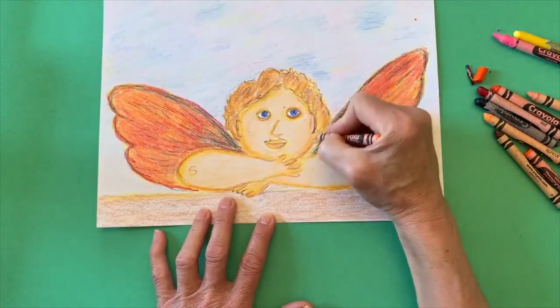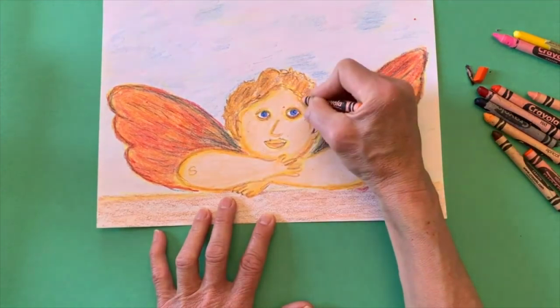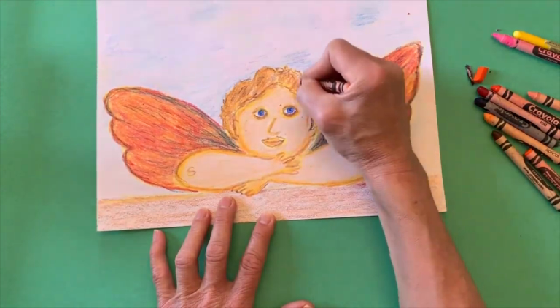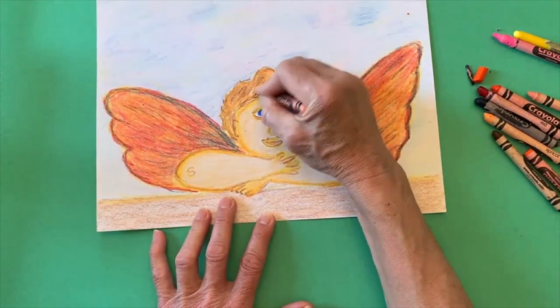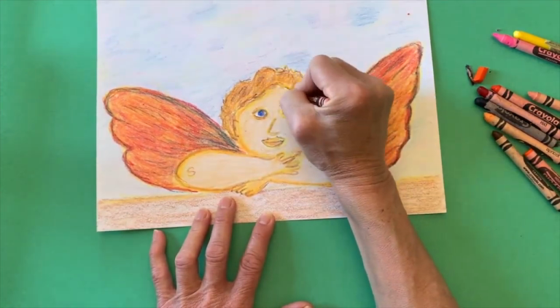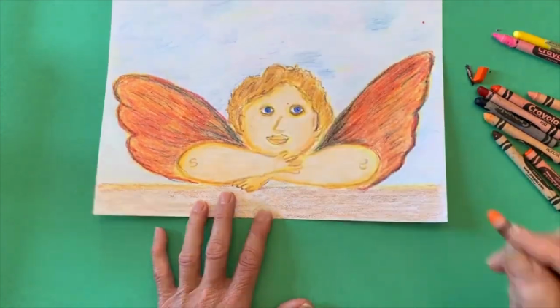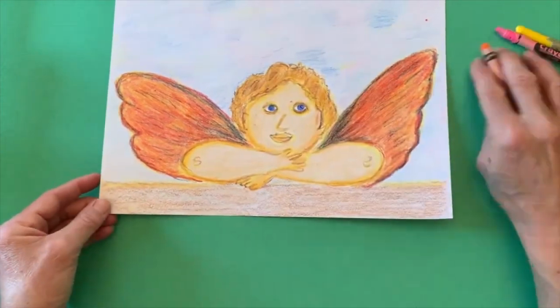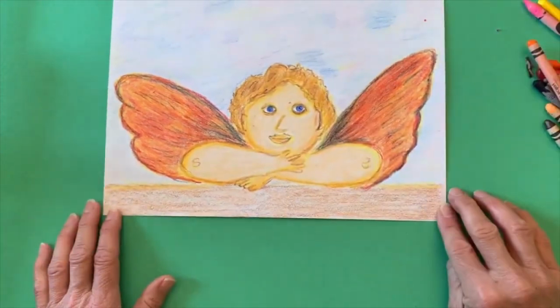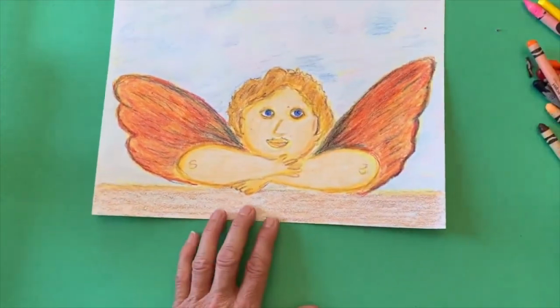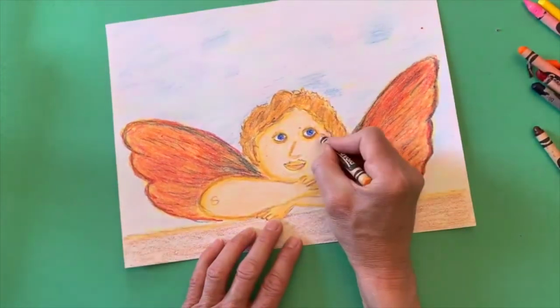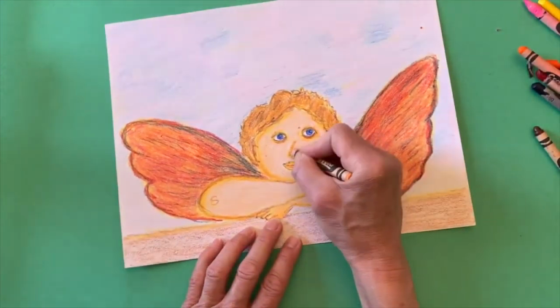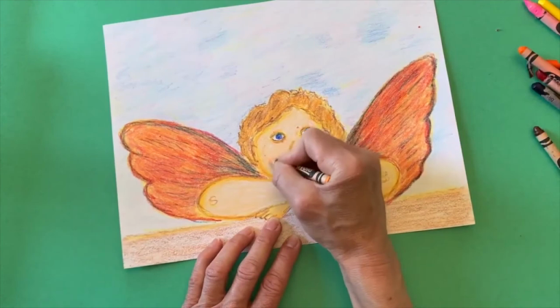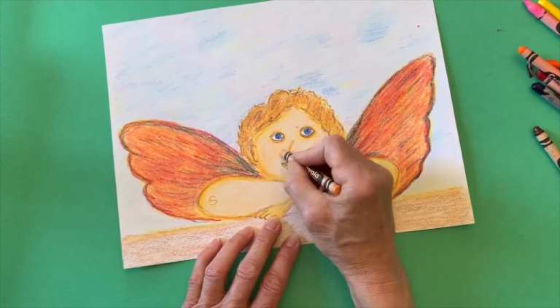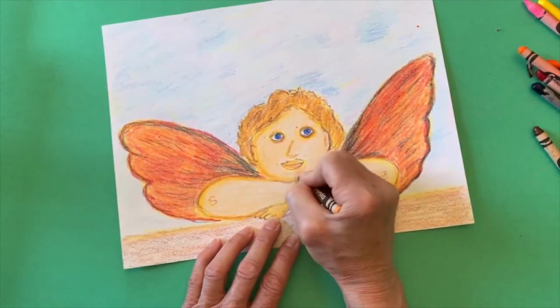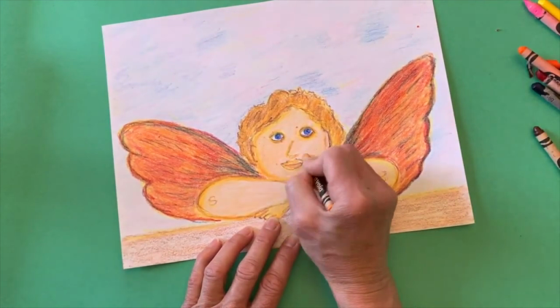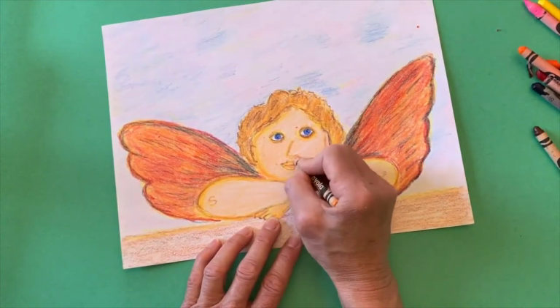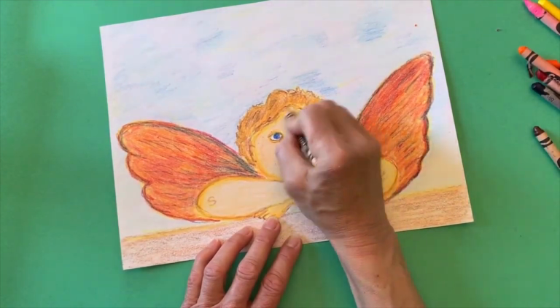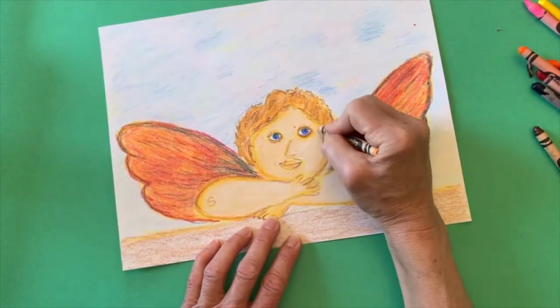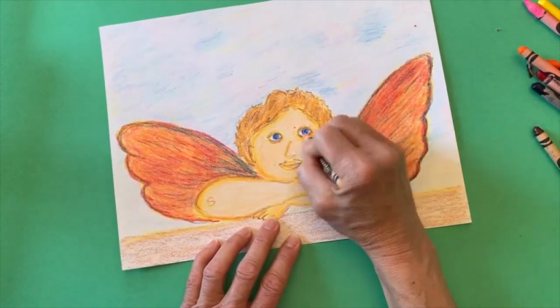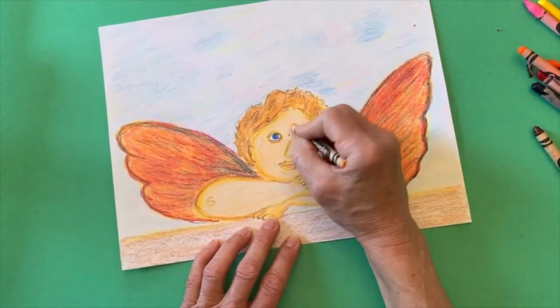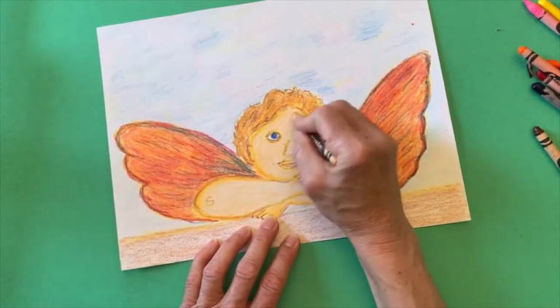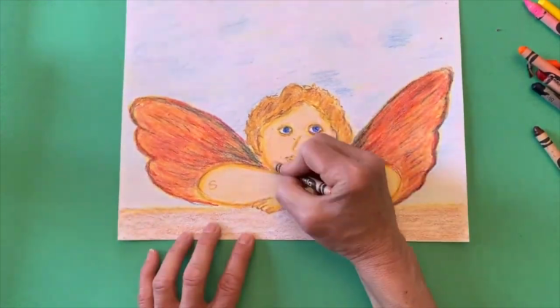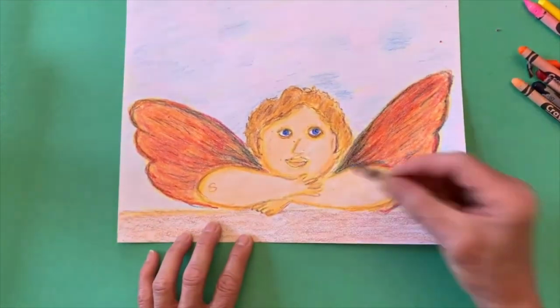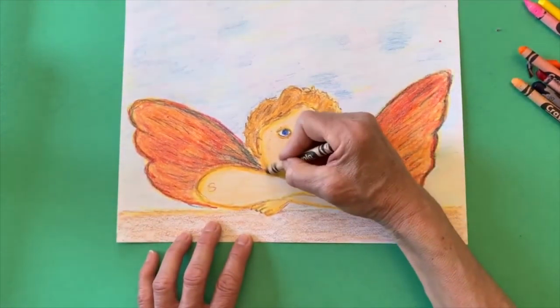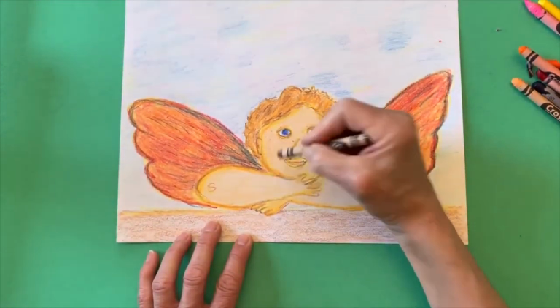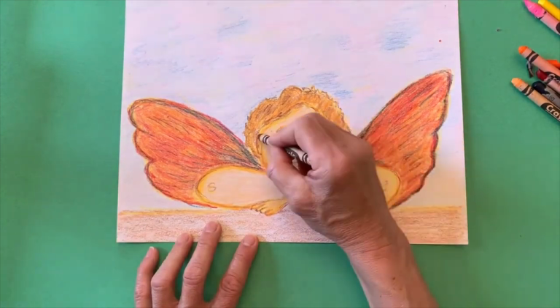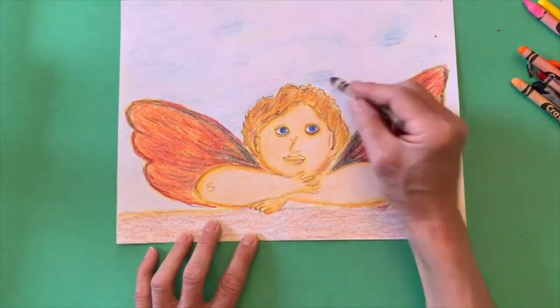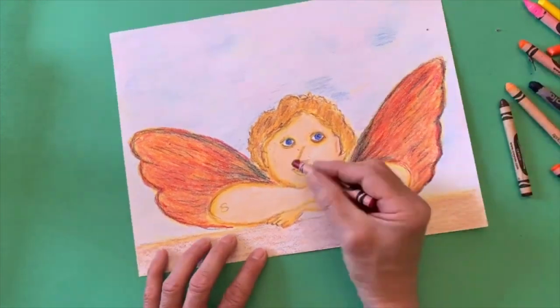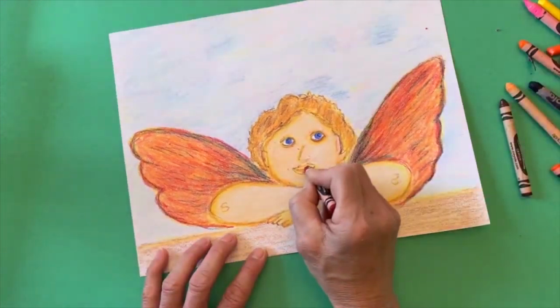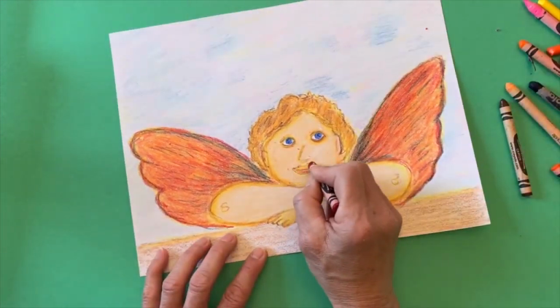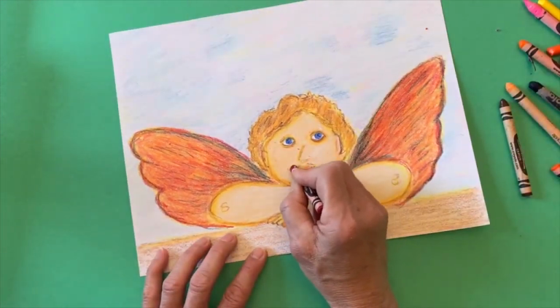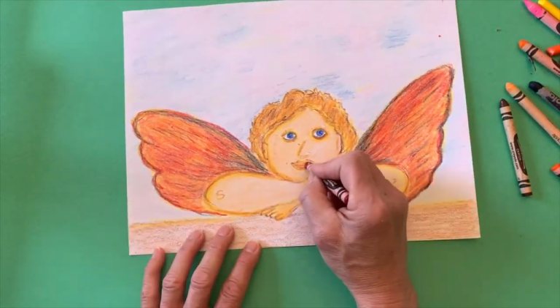When you add the details for the fingers and thumb, you might want to think about where your thumb would be if you were positioned like the cherub is.